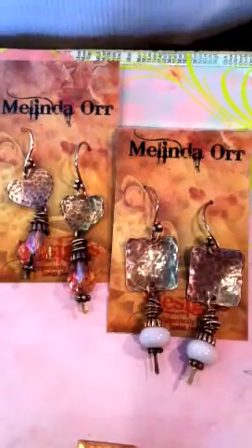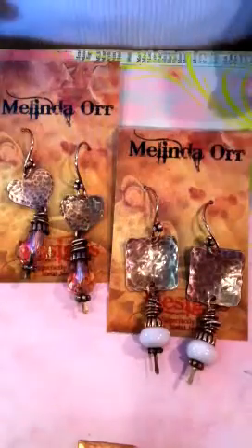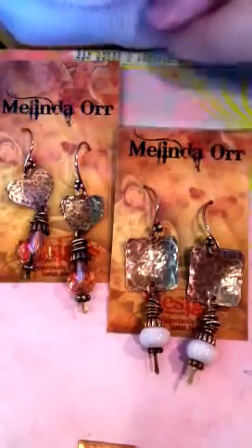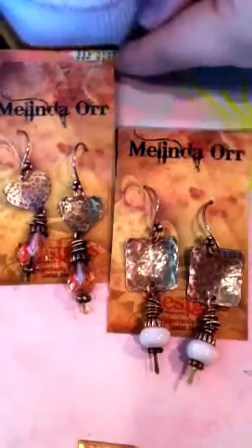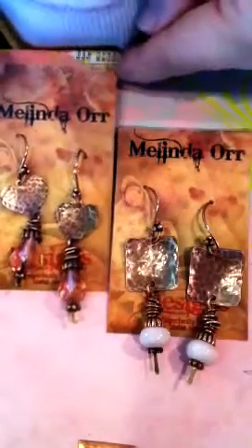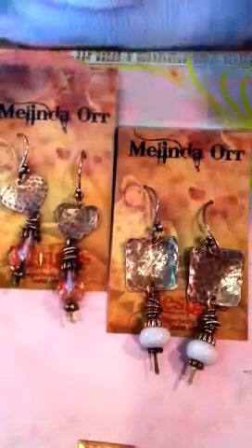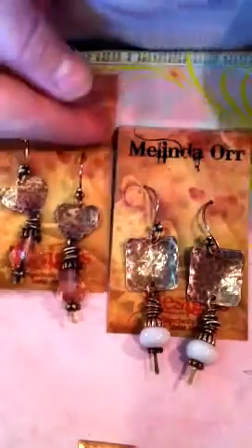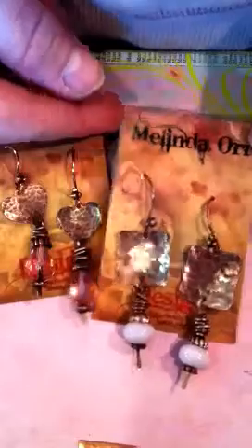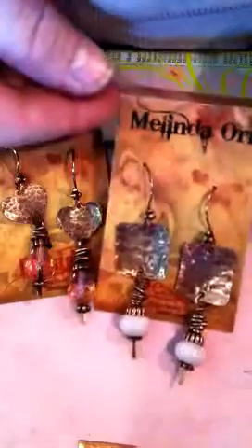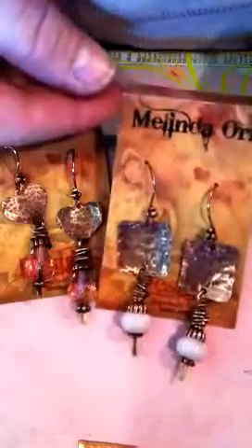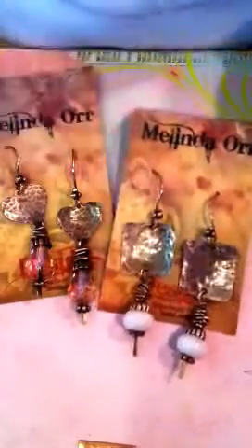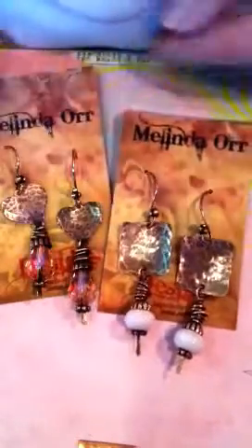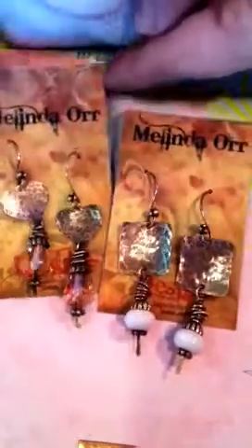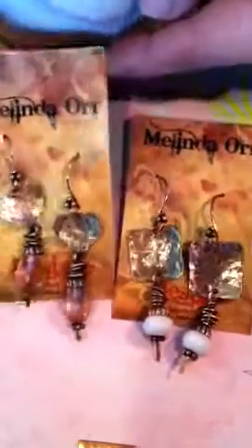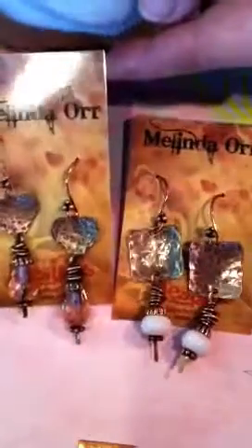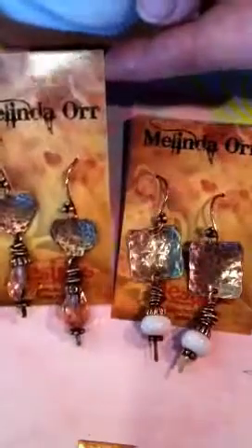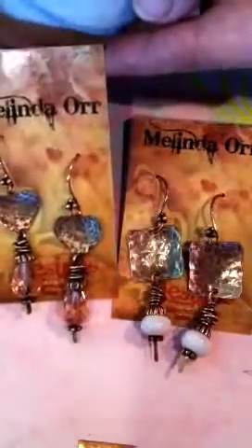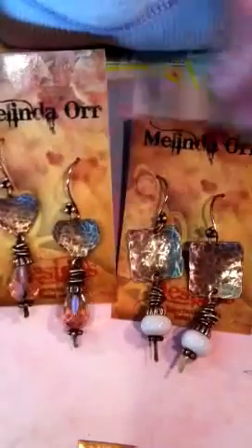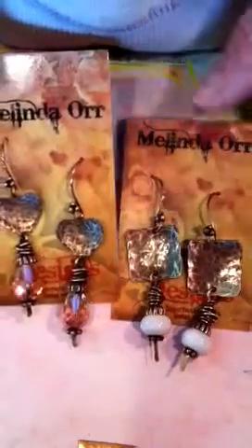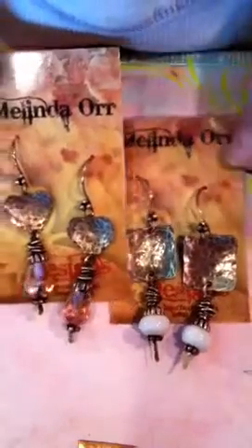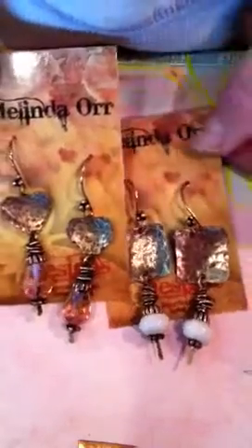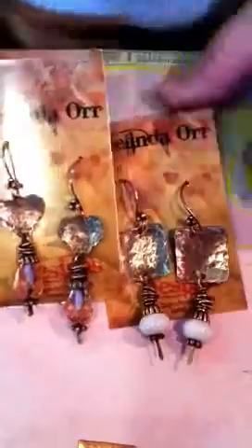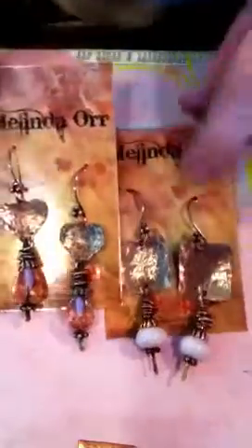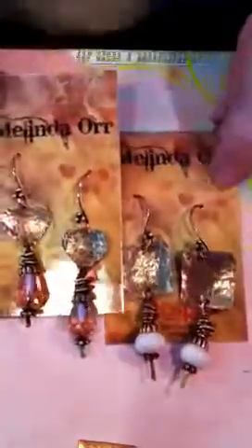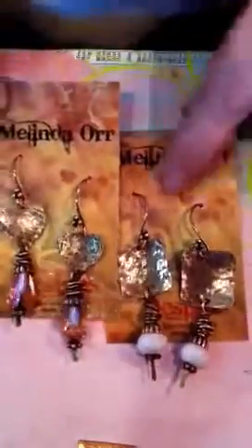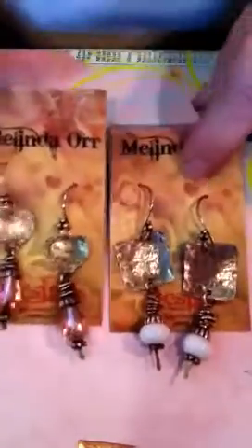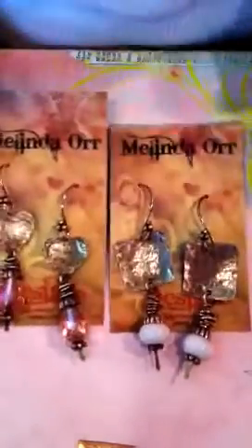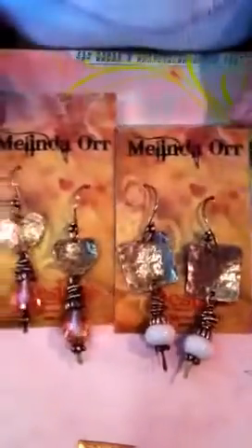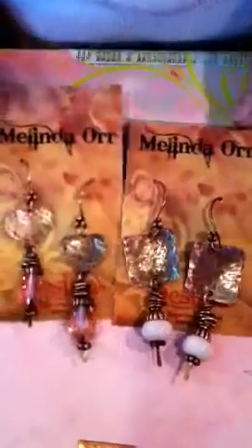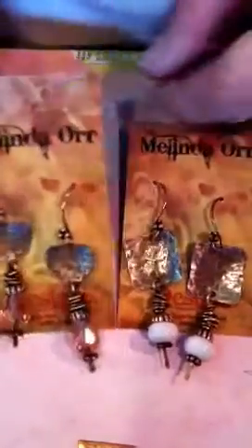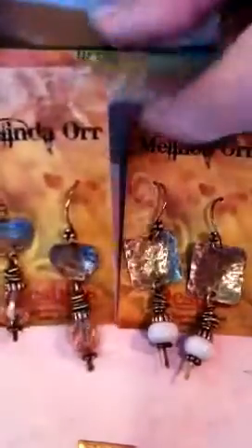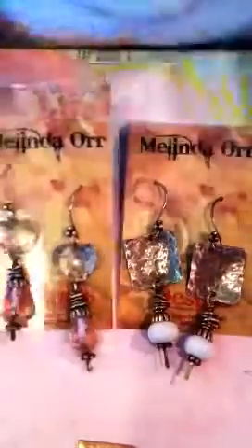I showed a couple of variations. The piece we'll be making today is the square, but you can easily do a heart, an oval, a circle, anything you want. This technique will work with just about any of my blanks.